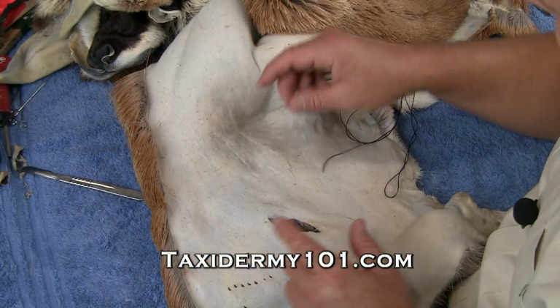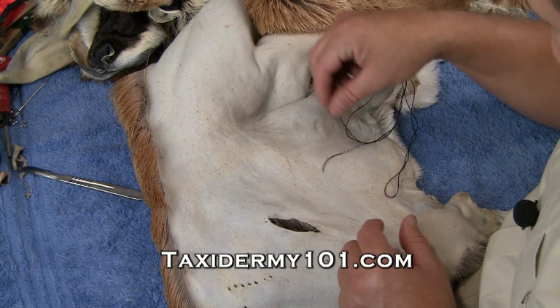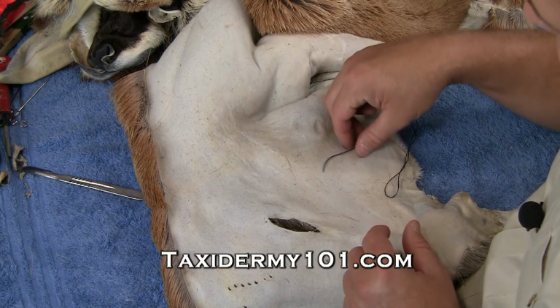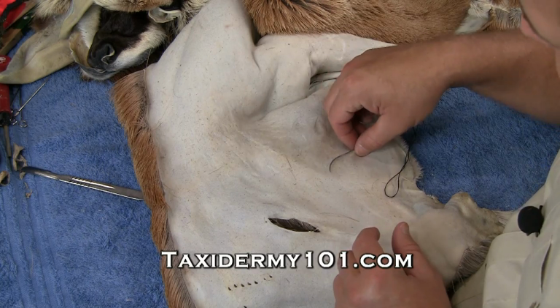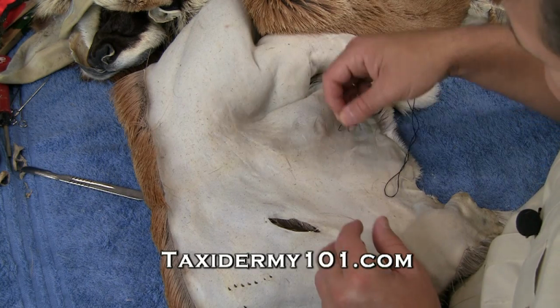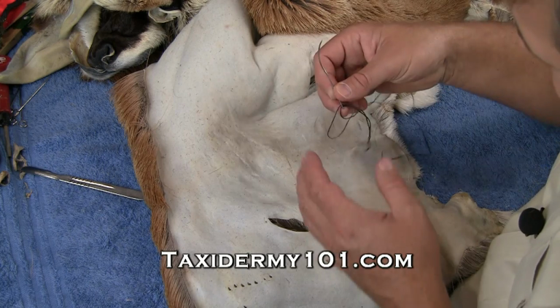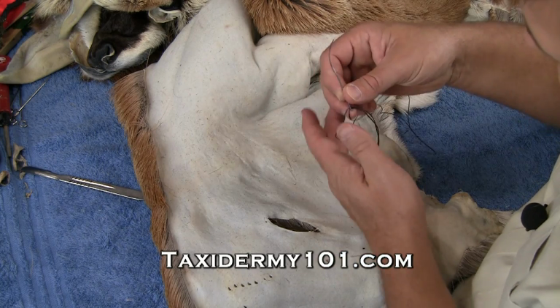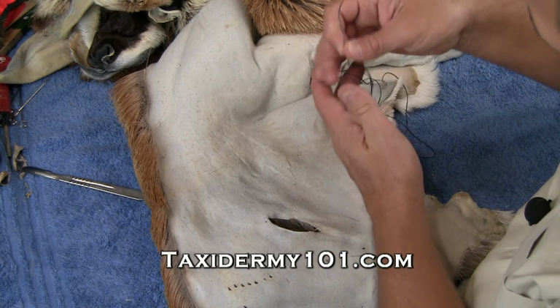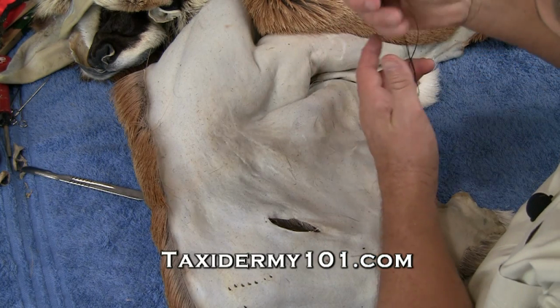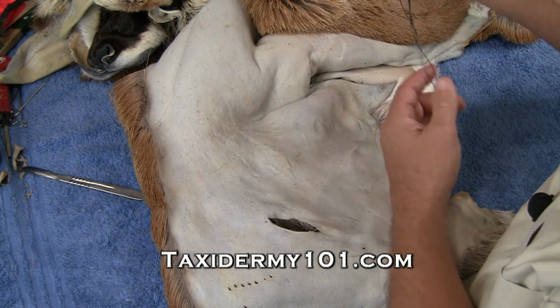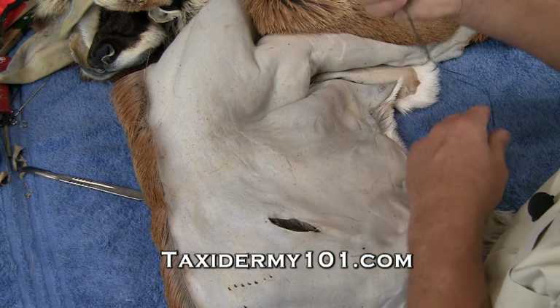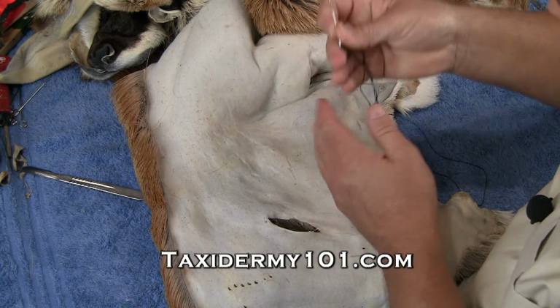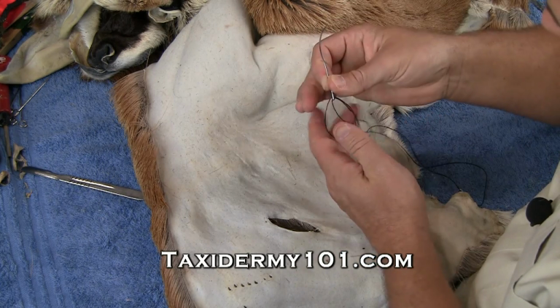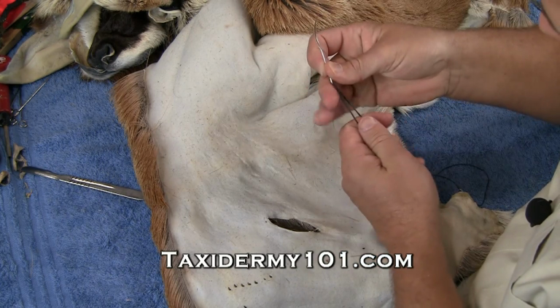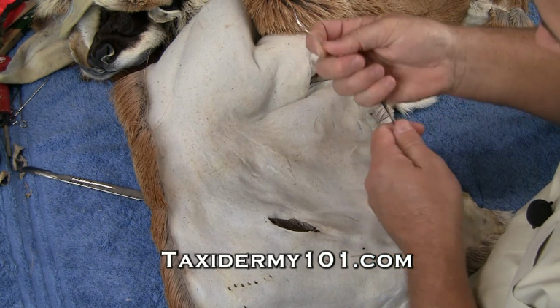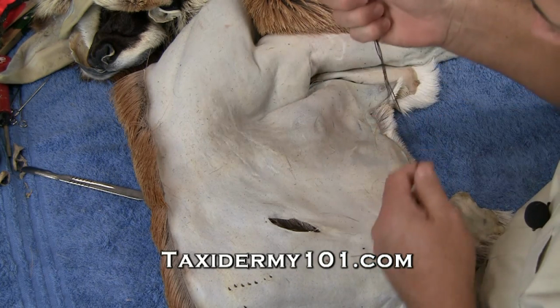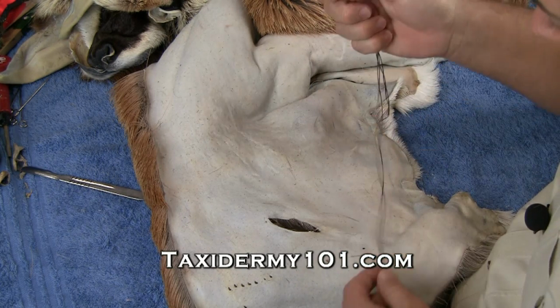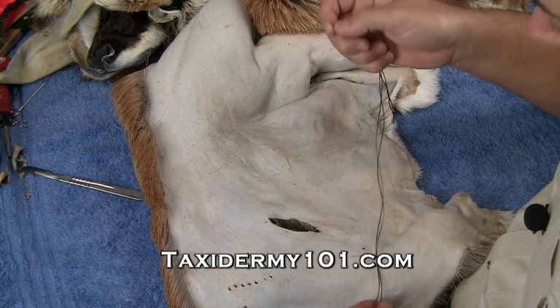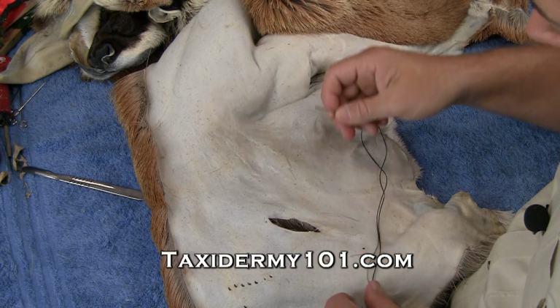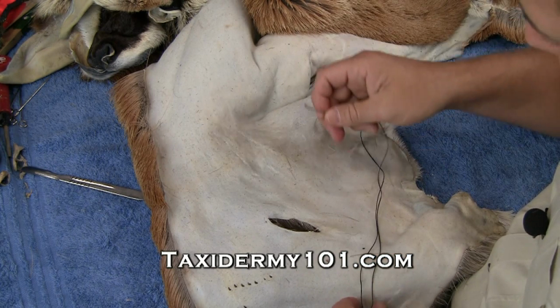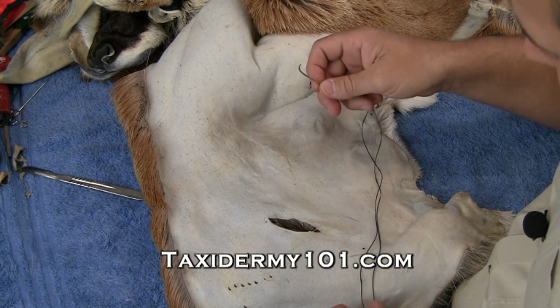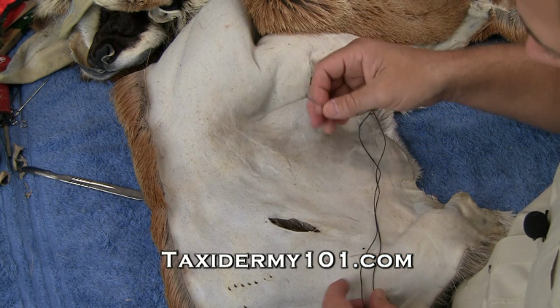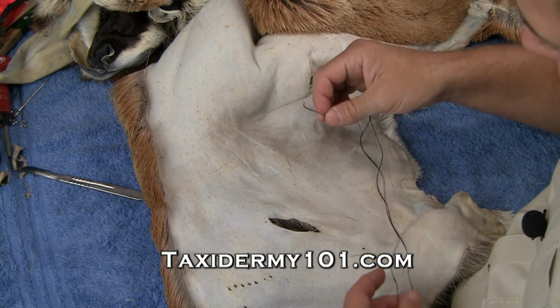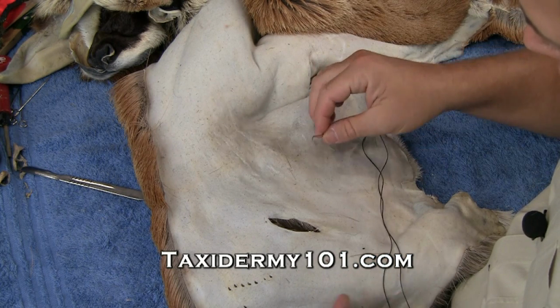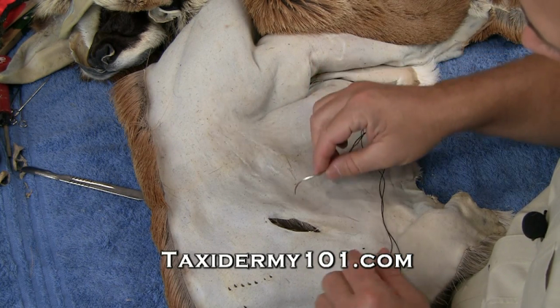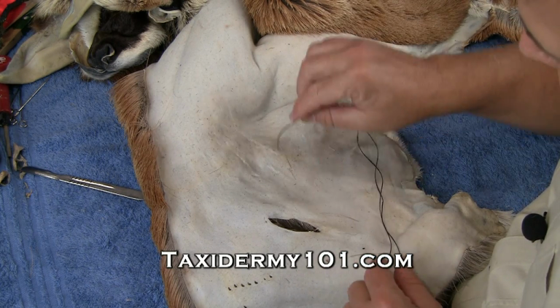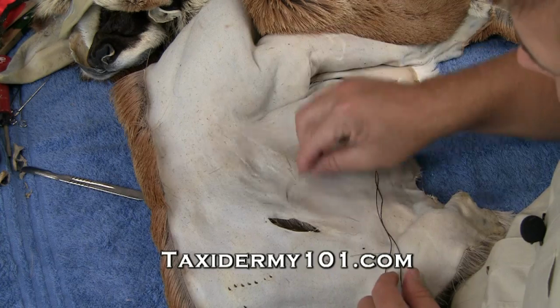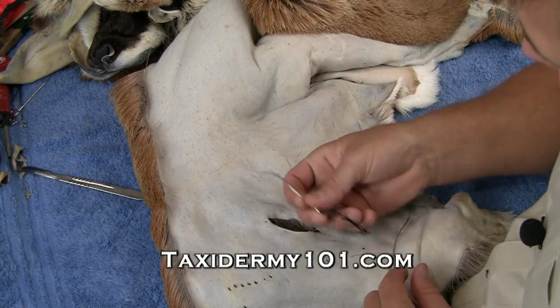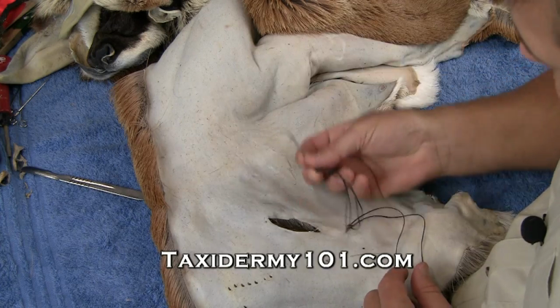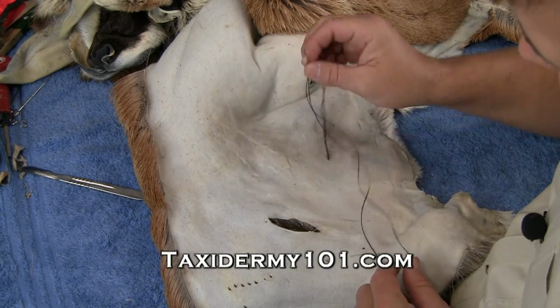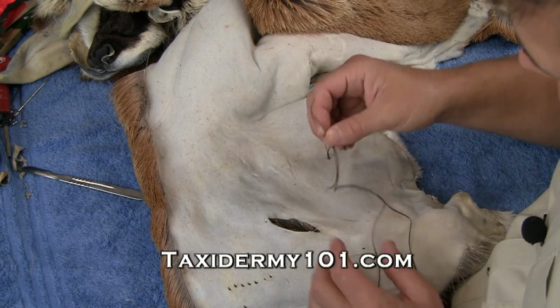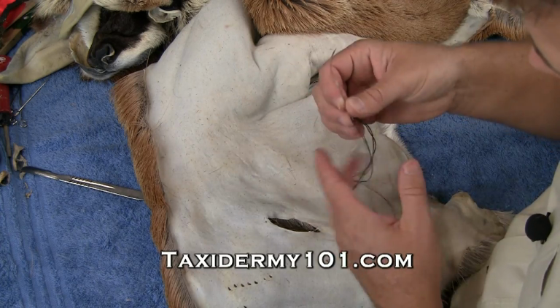The stitch I'm going to use is called a baseball stitch. They name it that because it's kind of the same way a baseball is sewn up. If you've ever seen that, it's kind of looped back and forth.